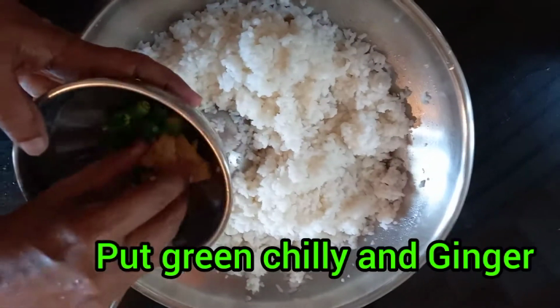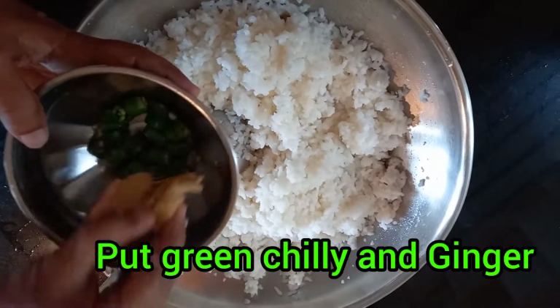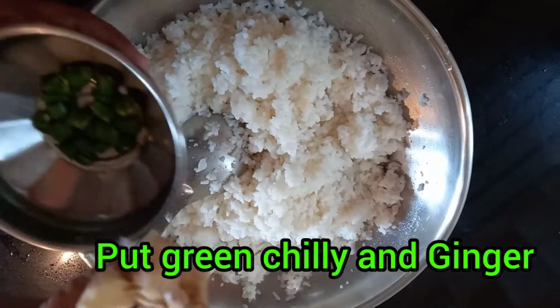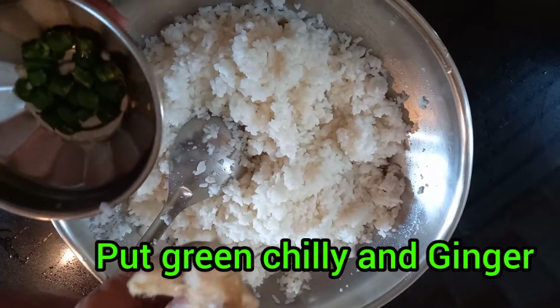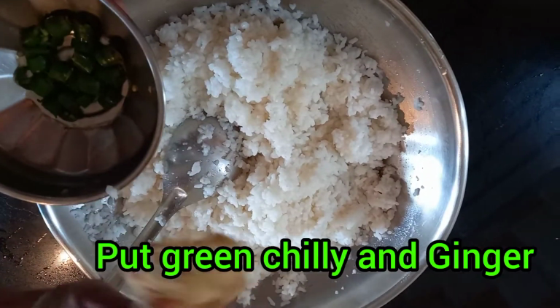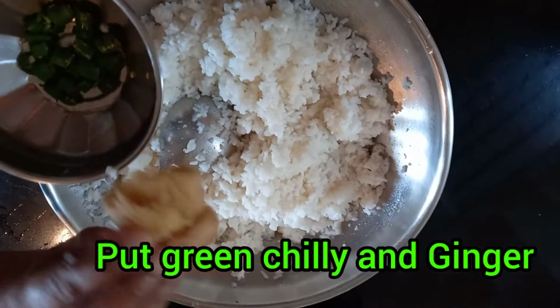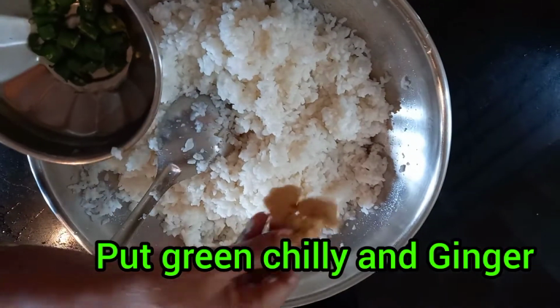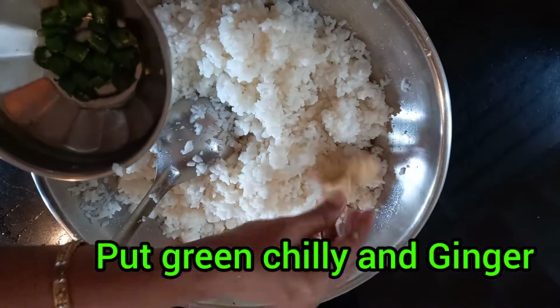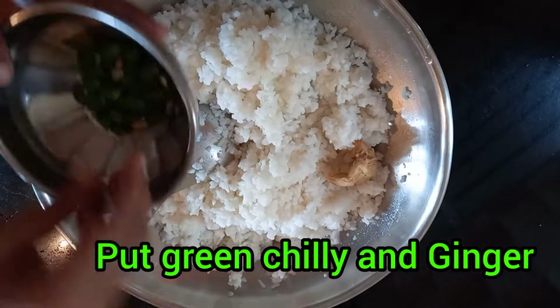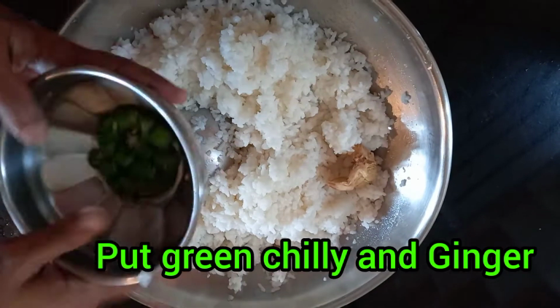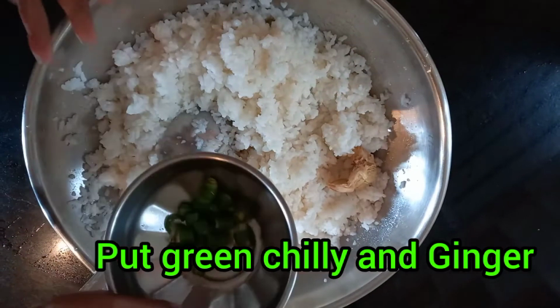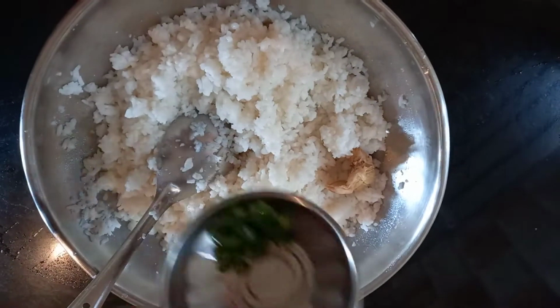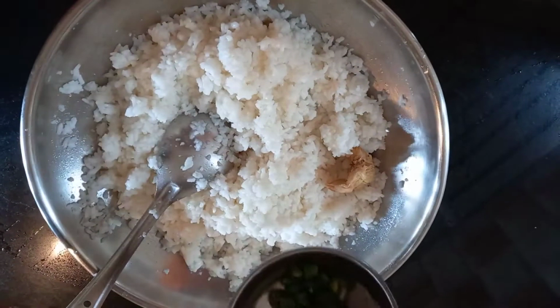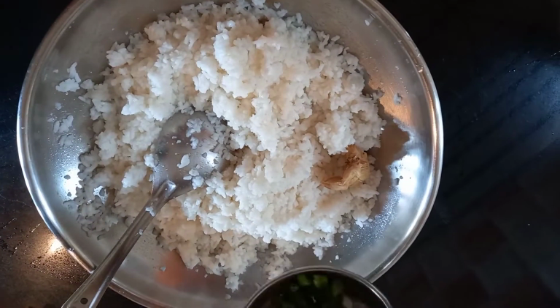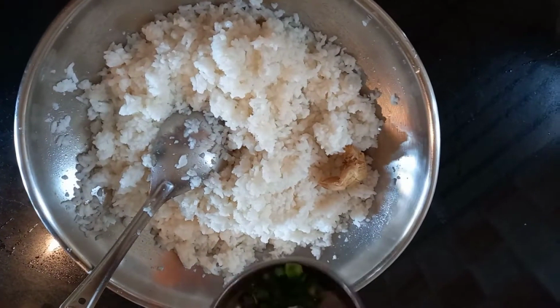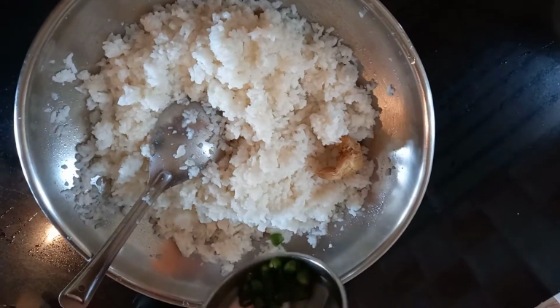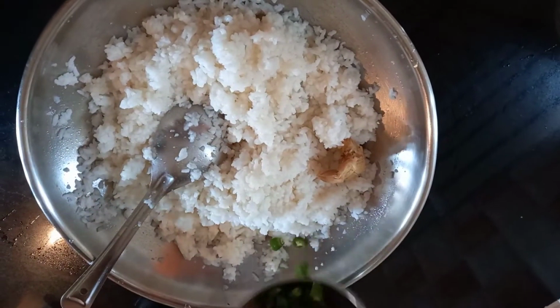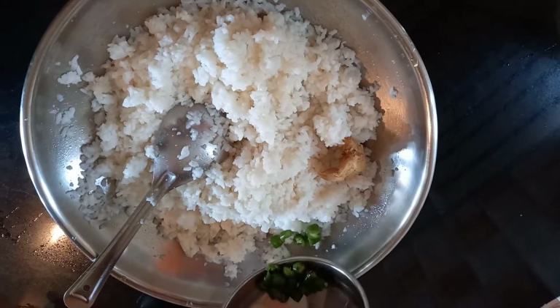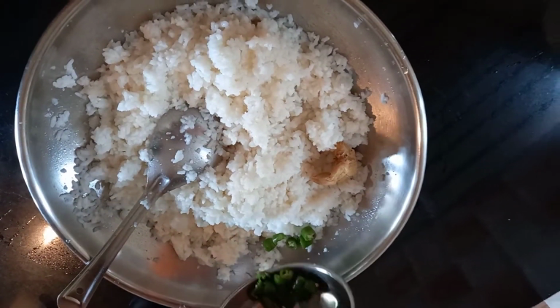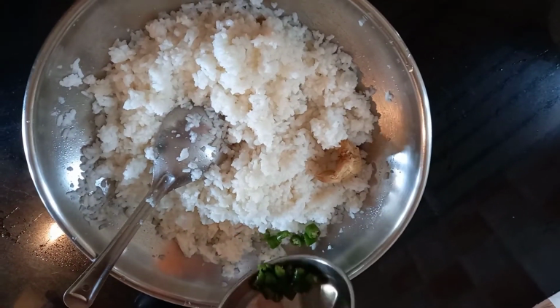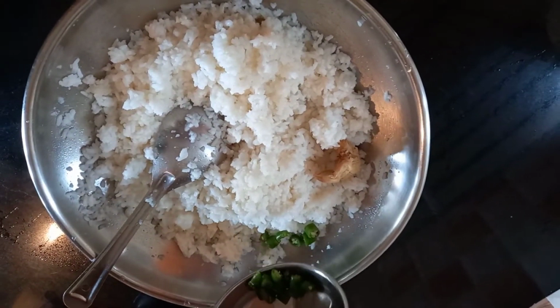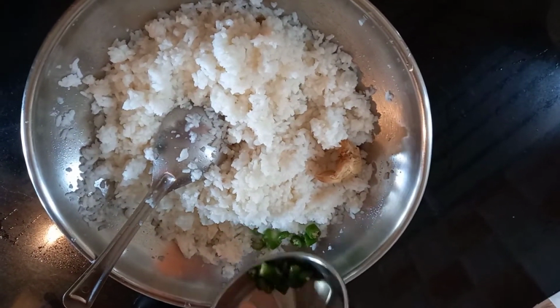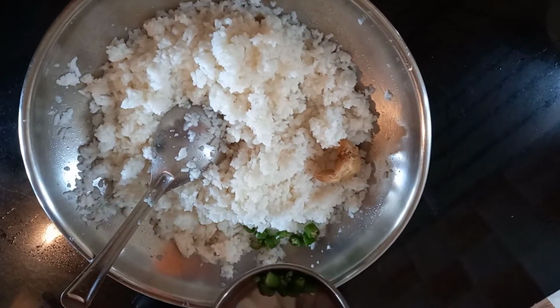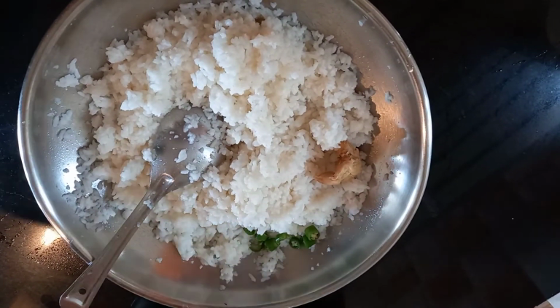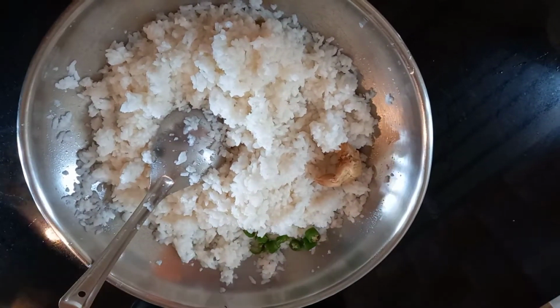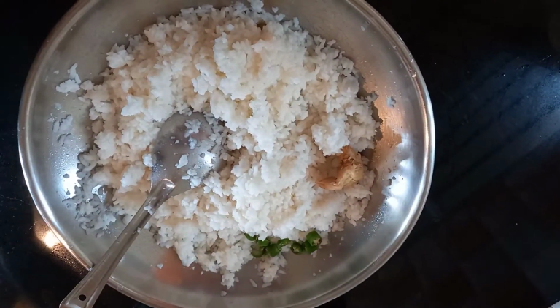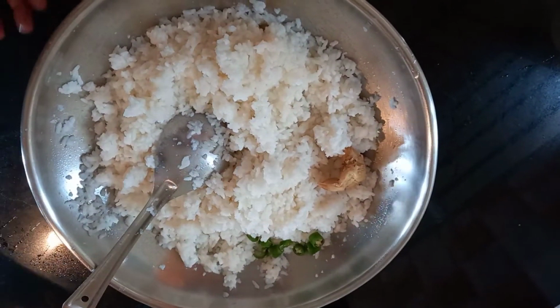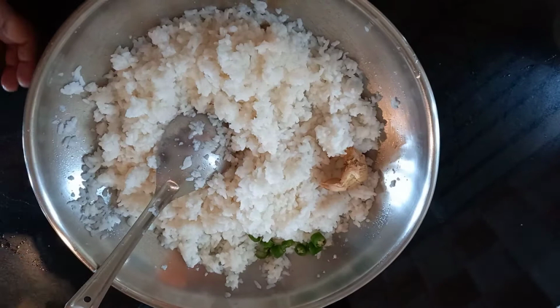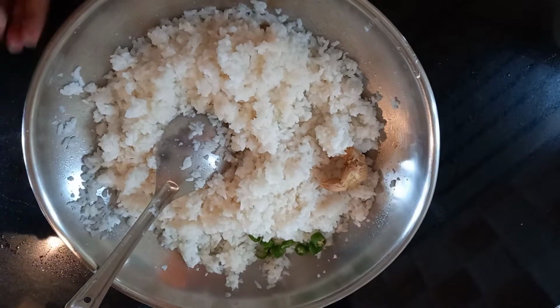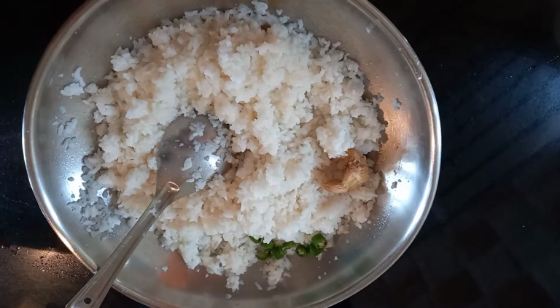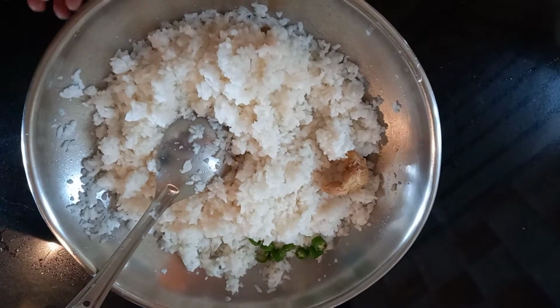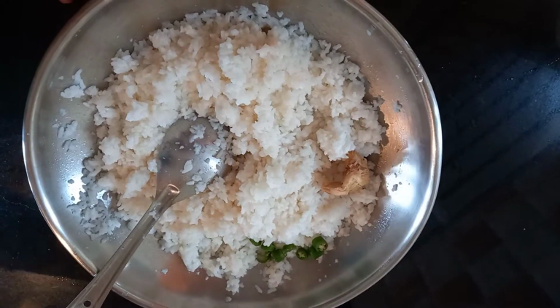The cooked rice should be well cooked and transferred to a big bowl. Let it cool properly.